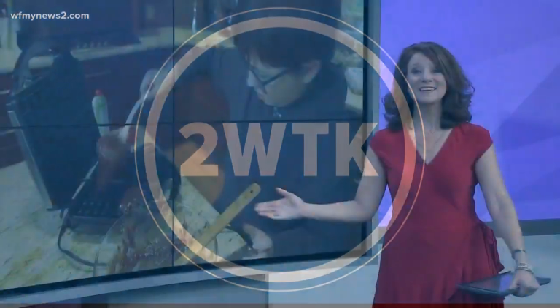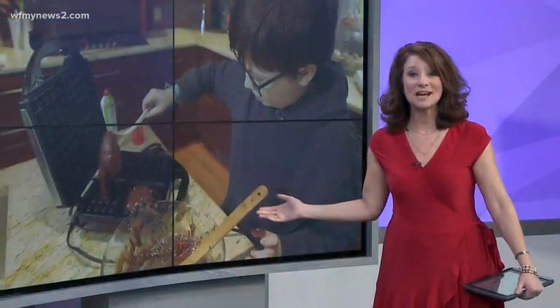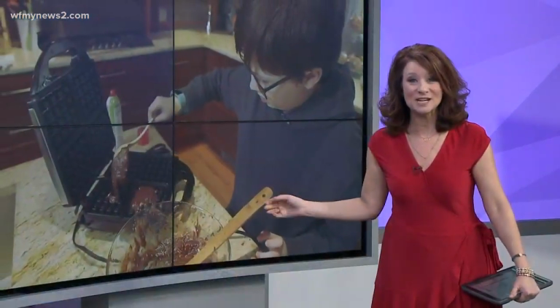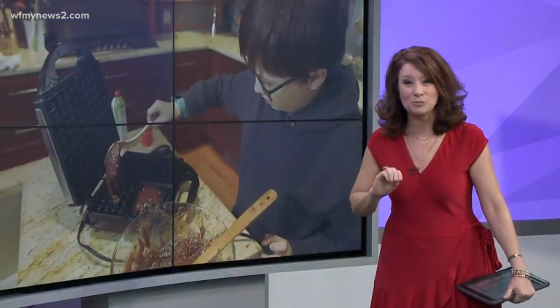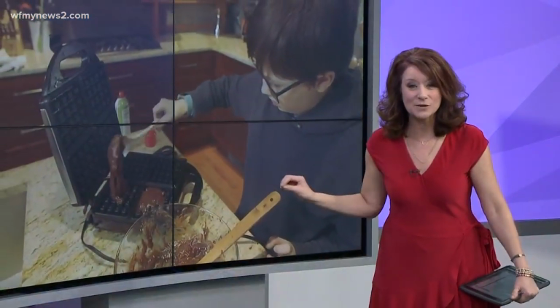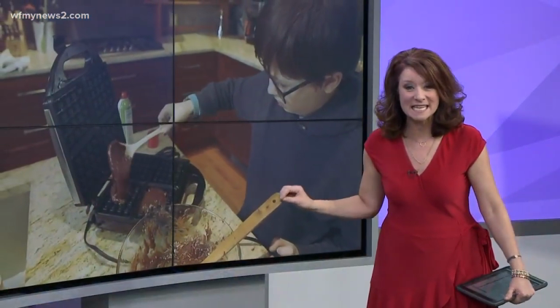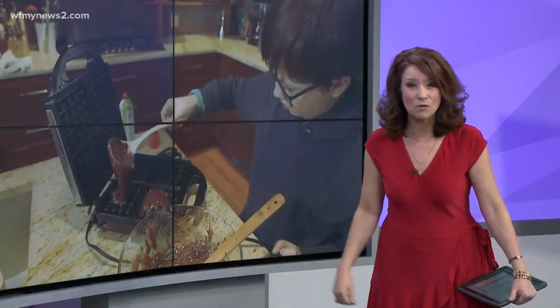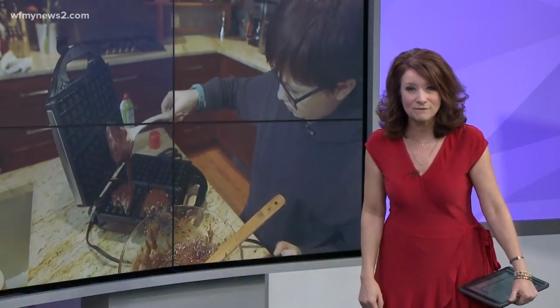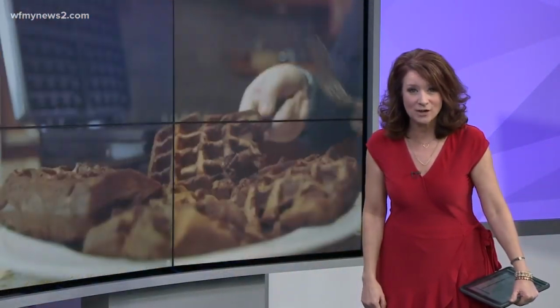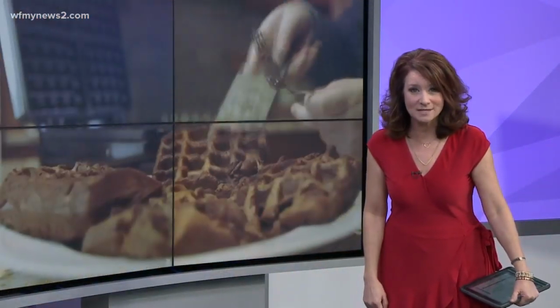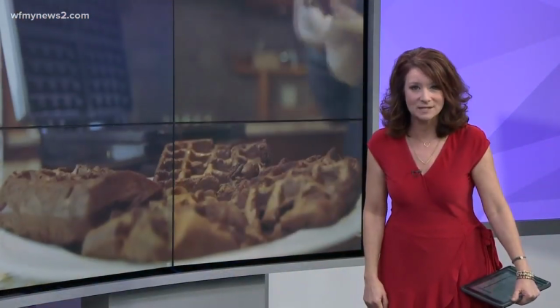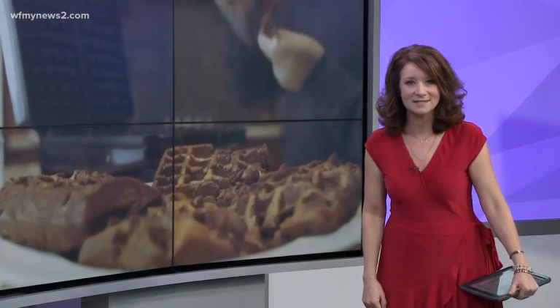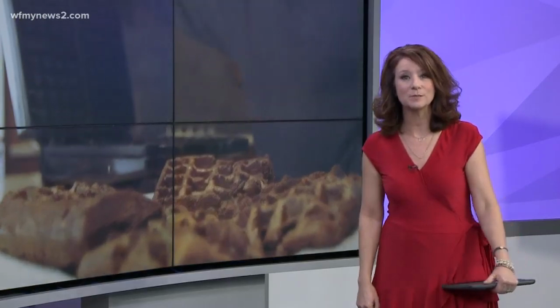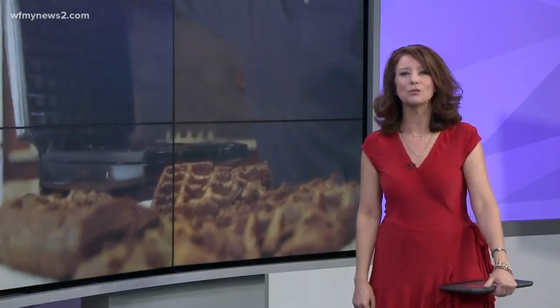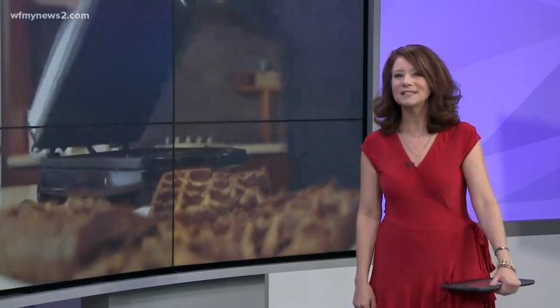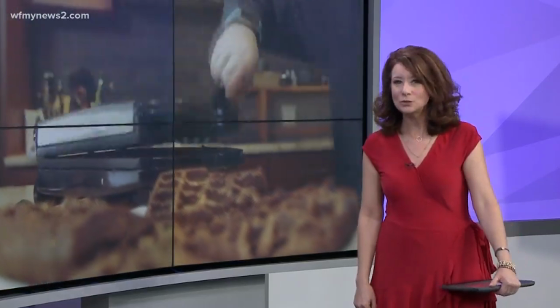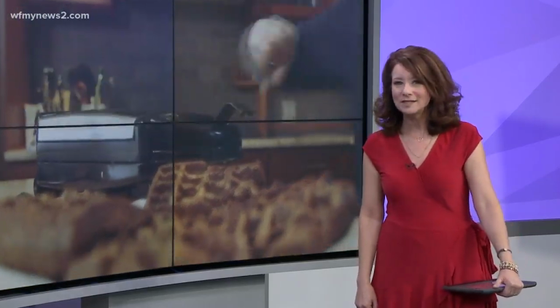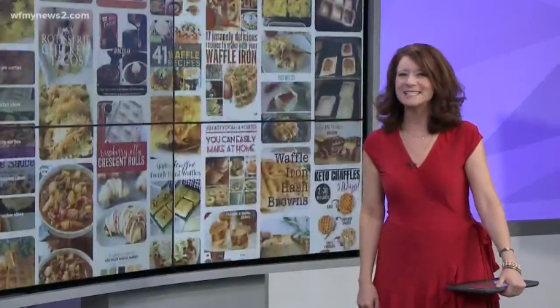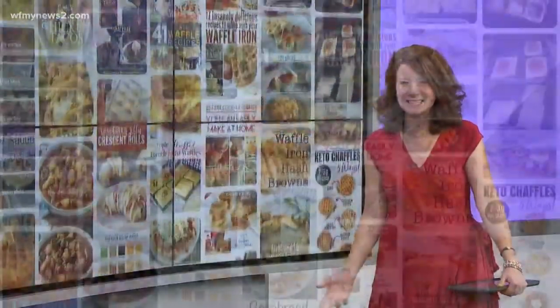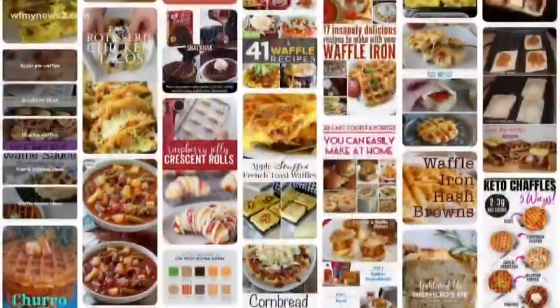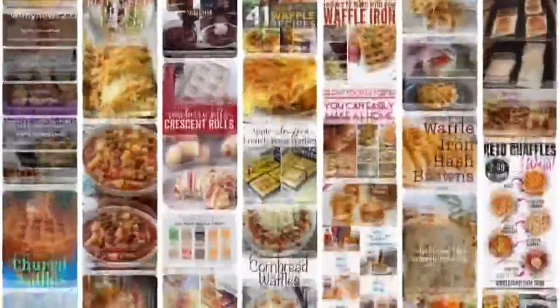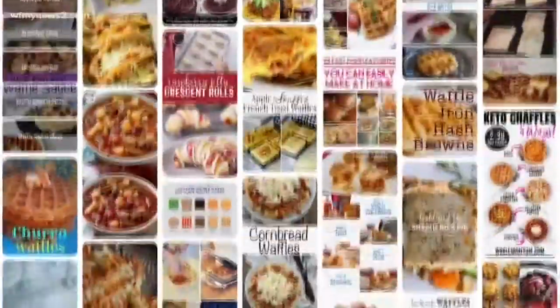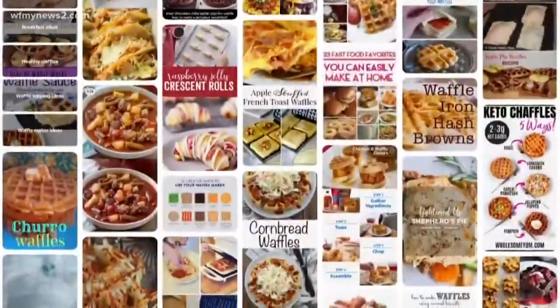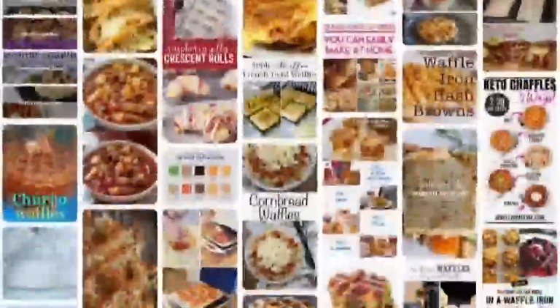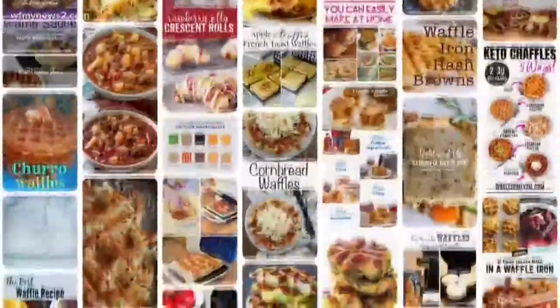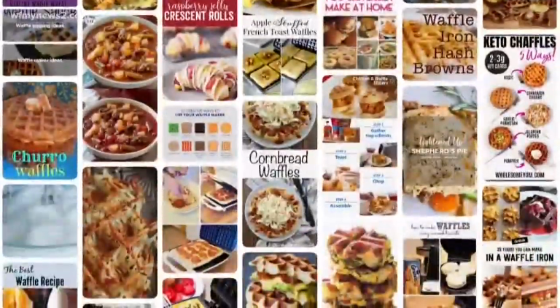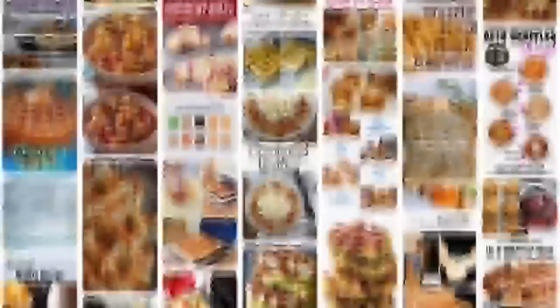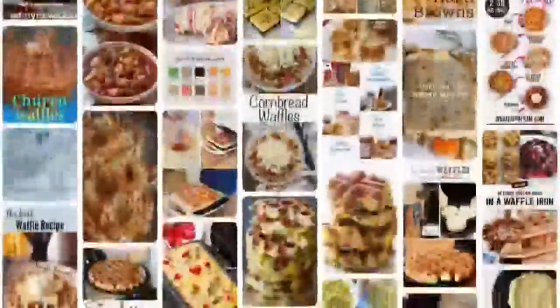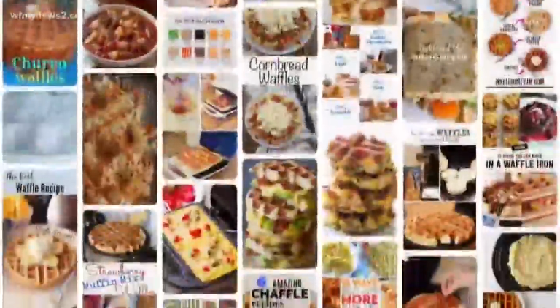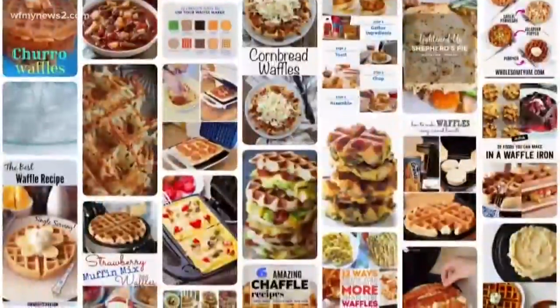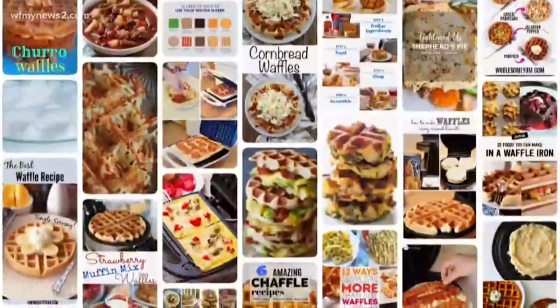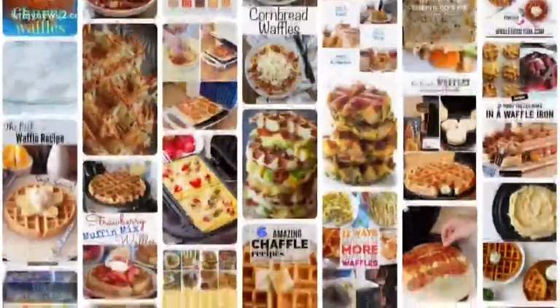This right here is brownies in a waffle maker. Yes, but it does not stop there because waffling food is a thing — everything from hash browns to grilled cheese in a waffle maker to puff pastry.